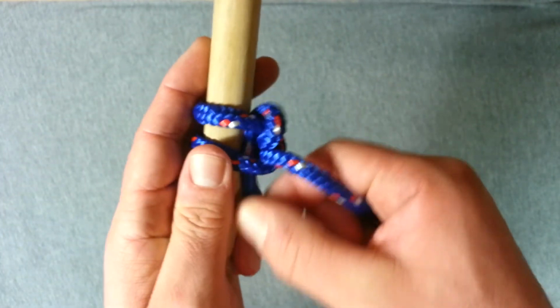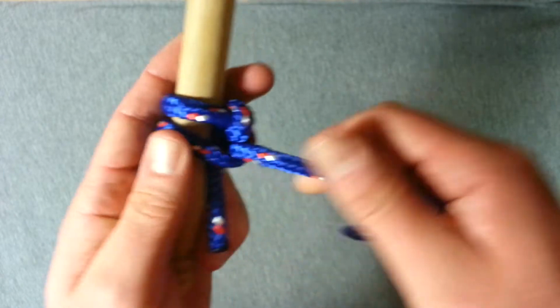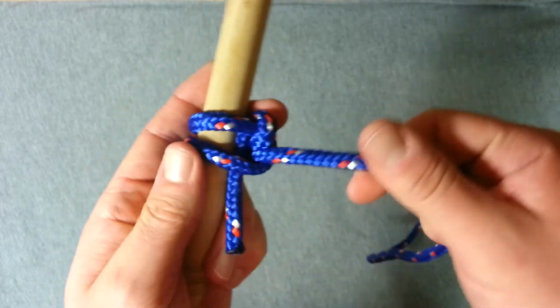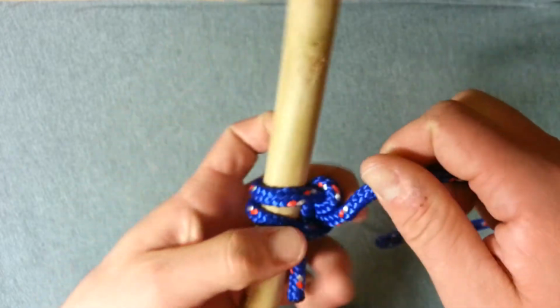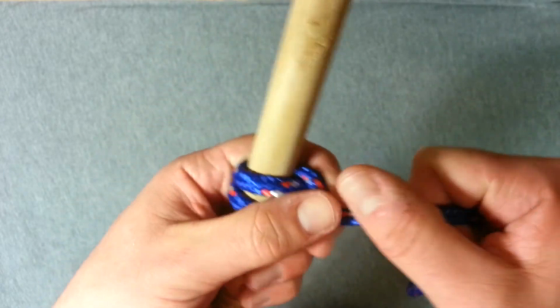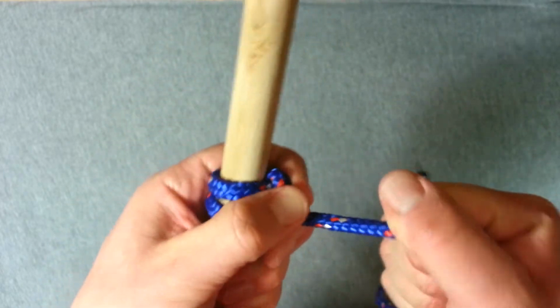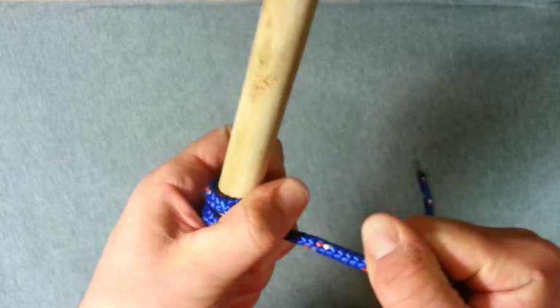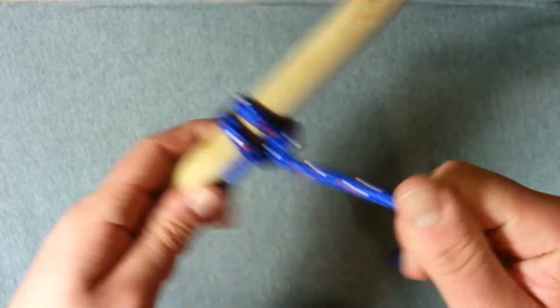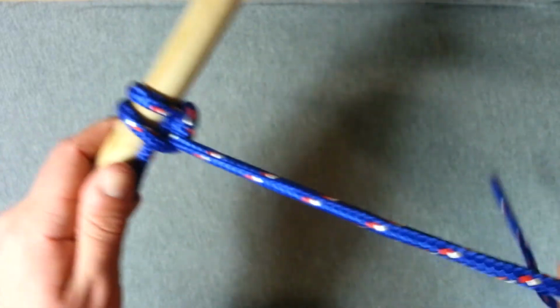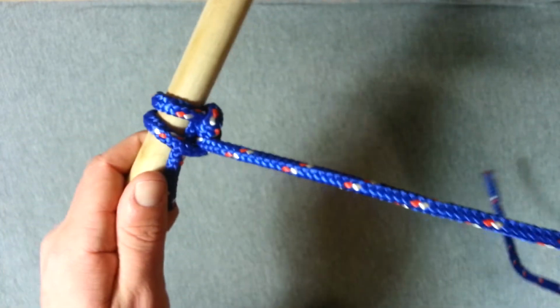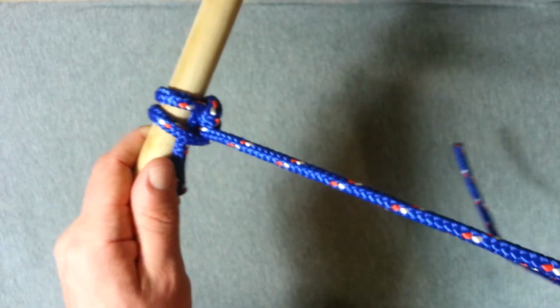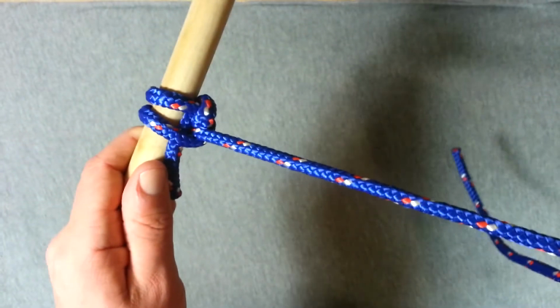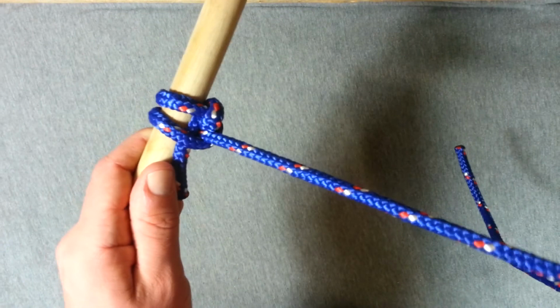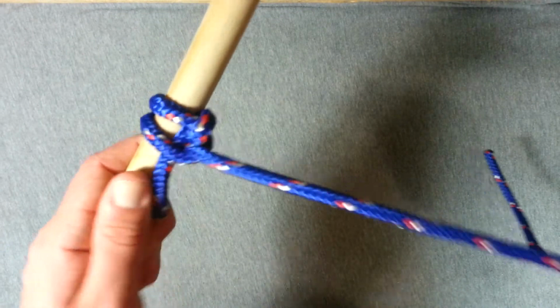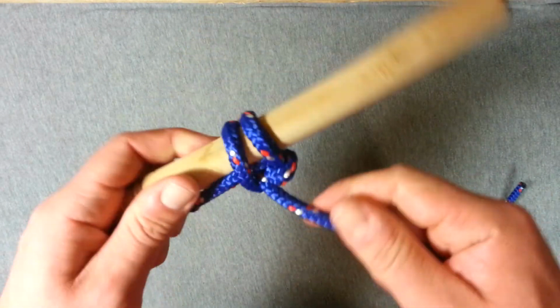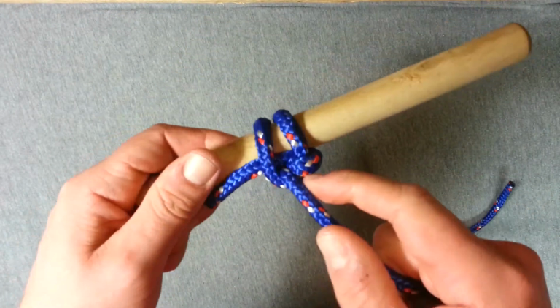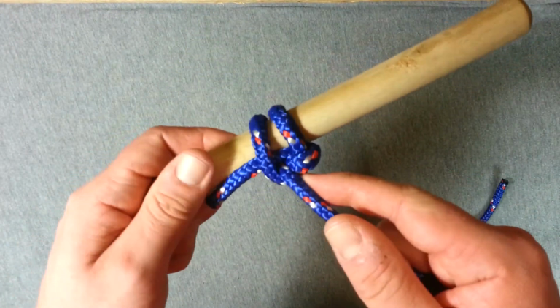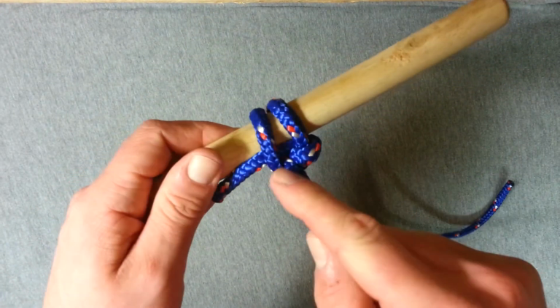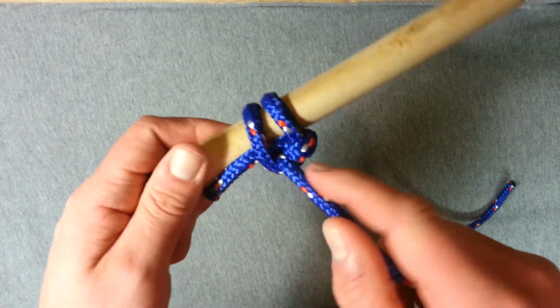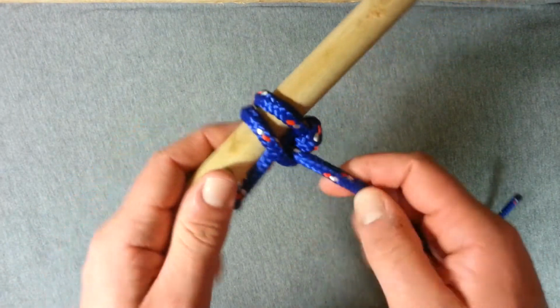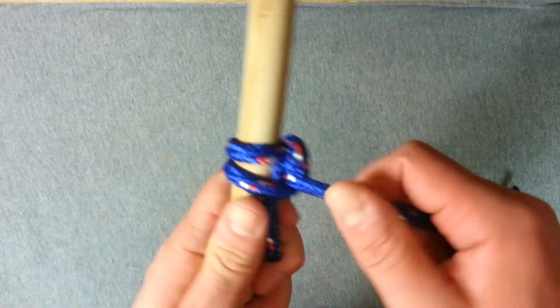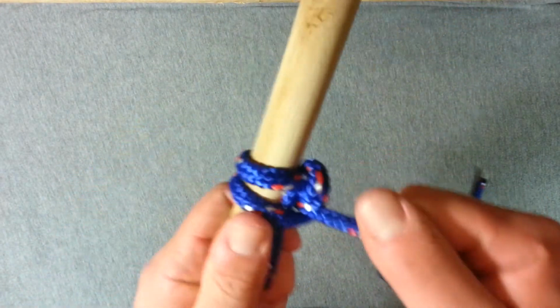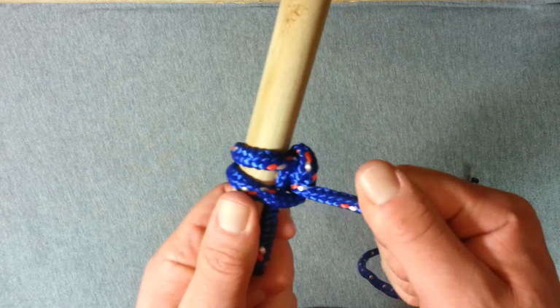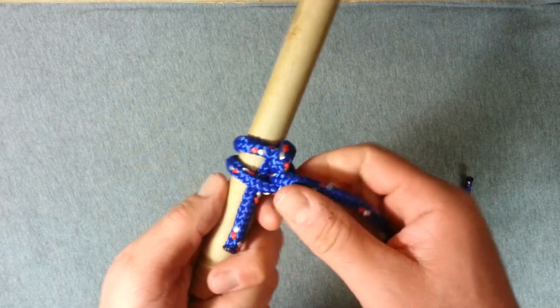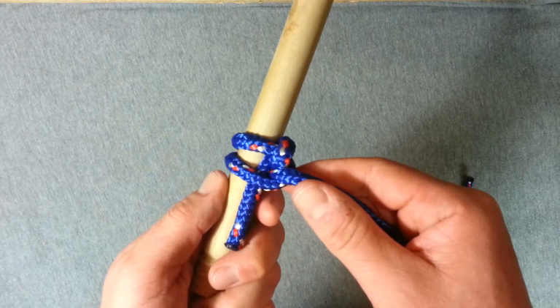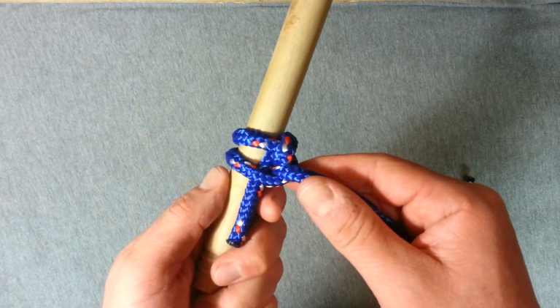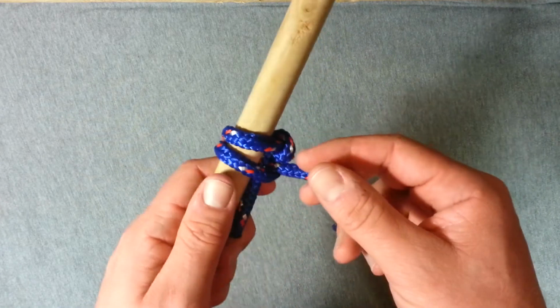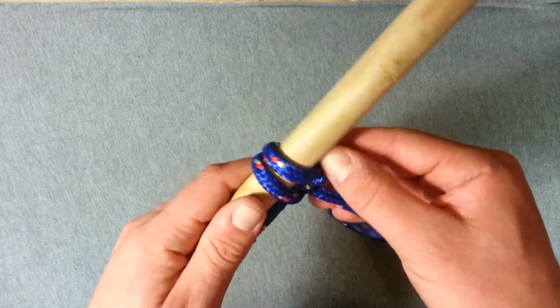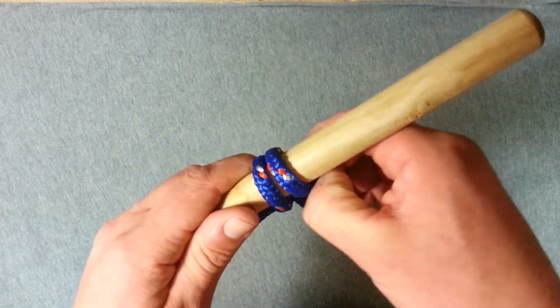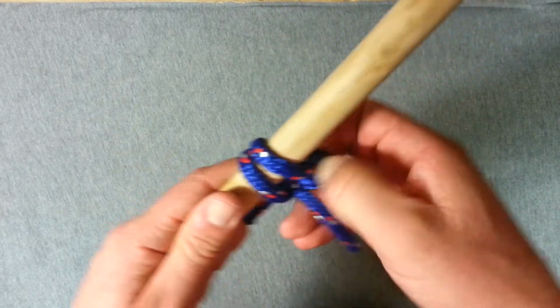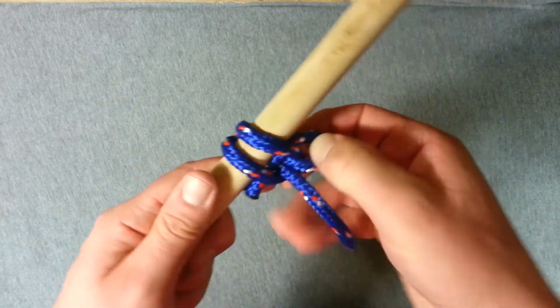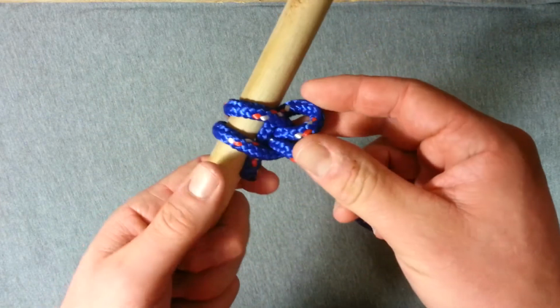Pull this end through, pull your working end out, and now you can put as much load as you need on this working end without any danger of this pulling out because it's secured here. The harder you pull the tighter that hitch will get, but it's still pretty easily undoable.